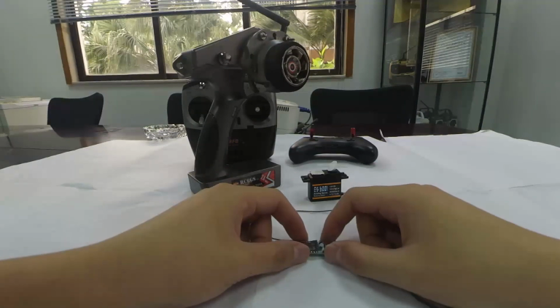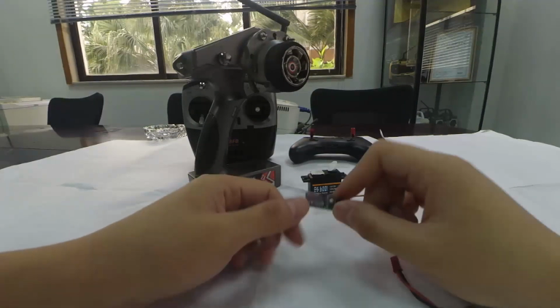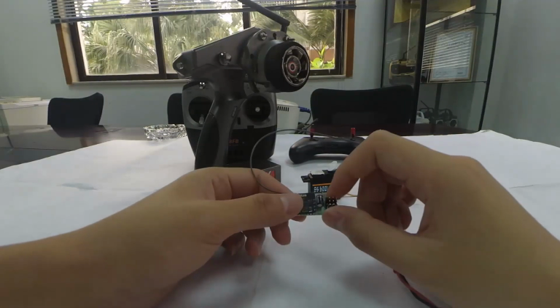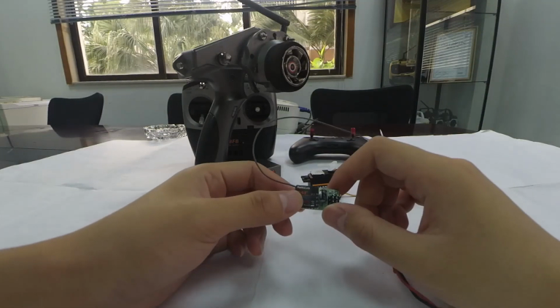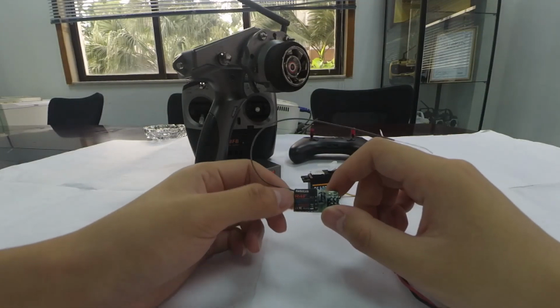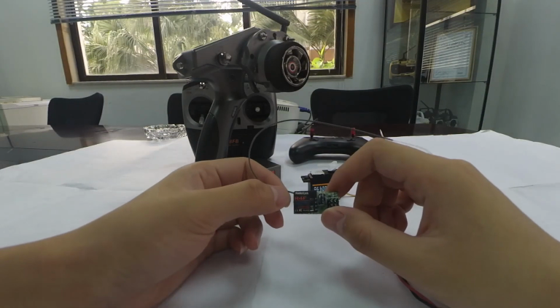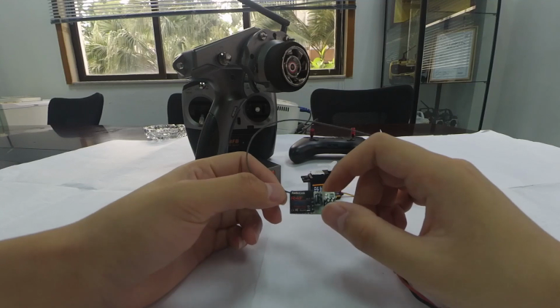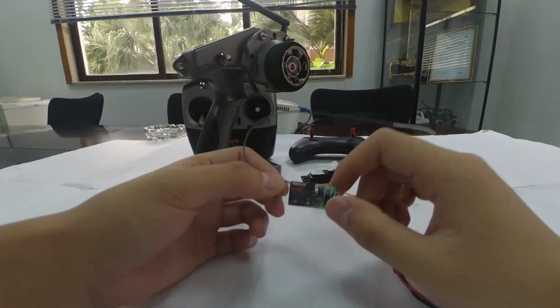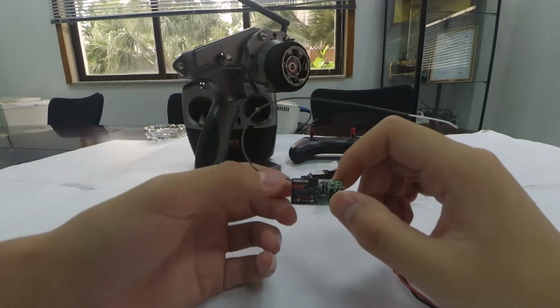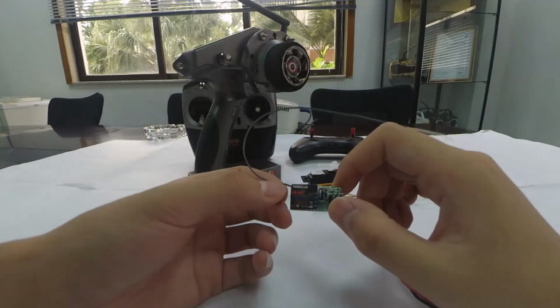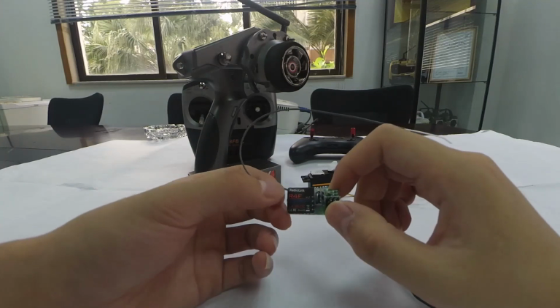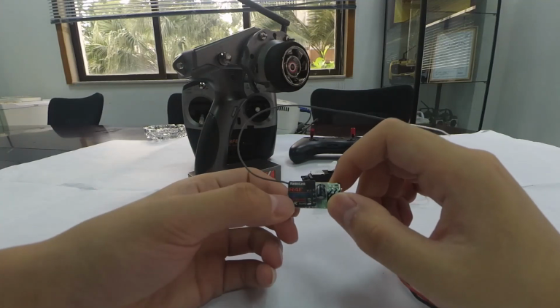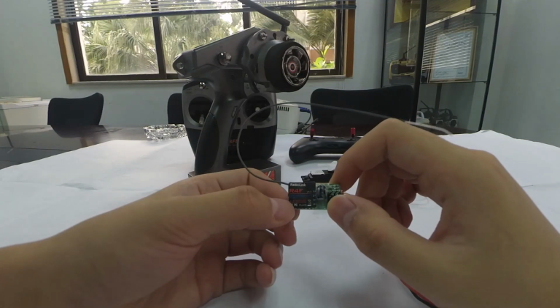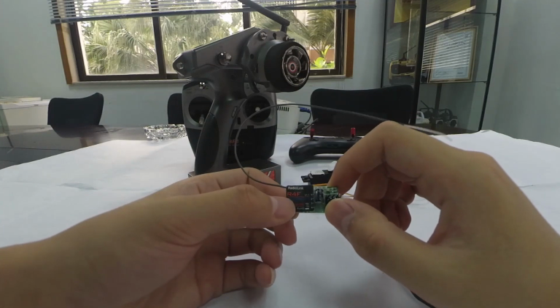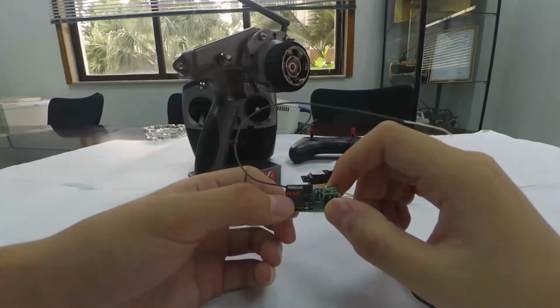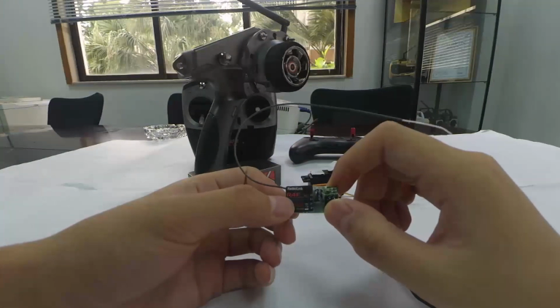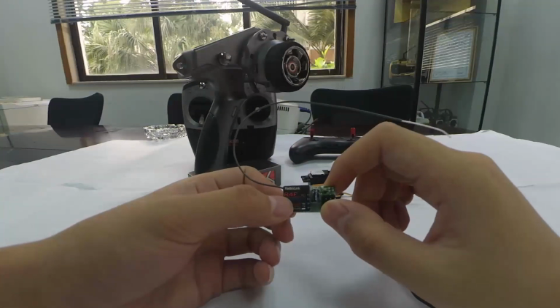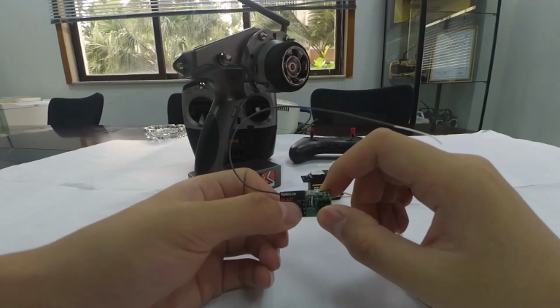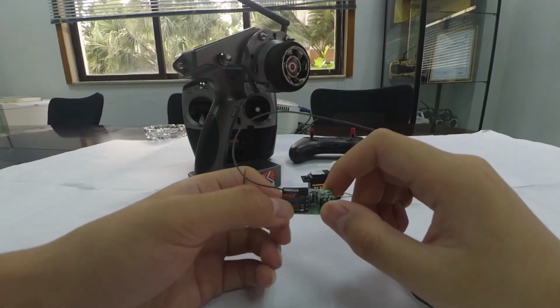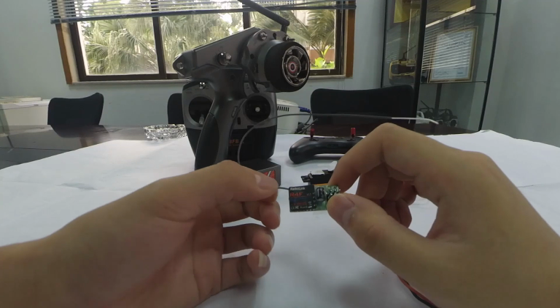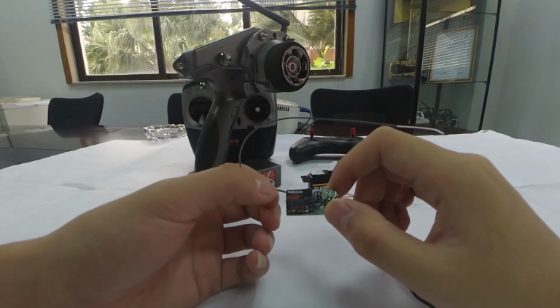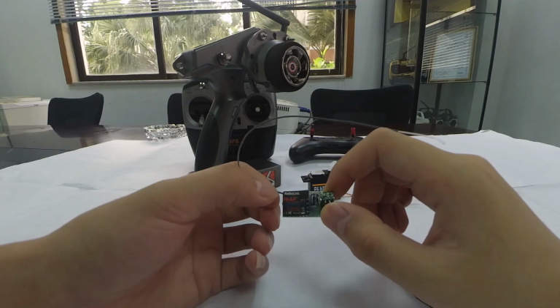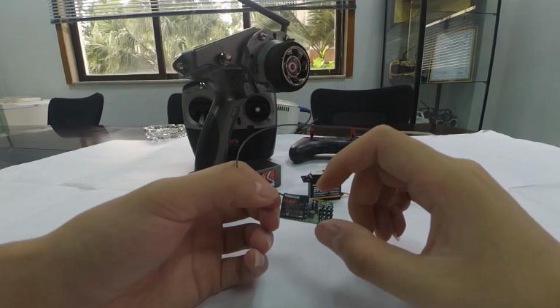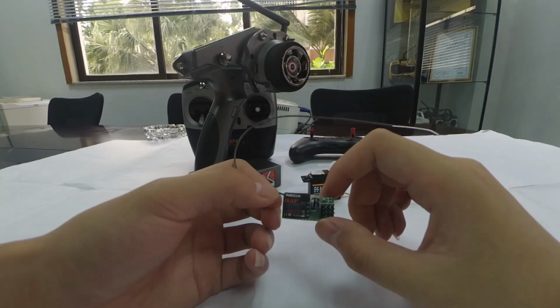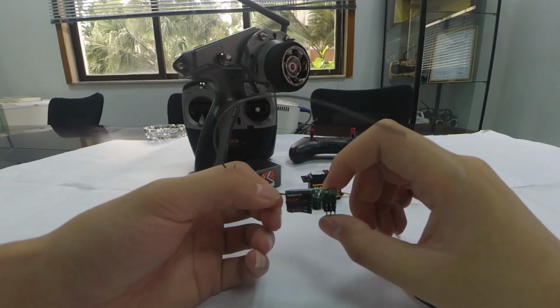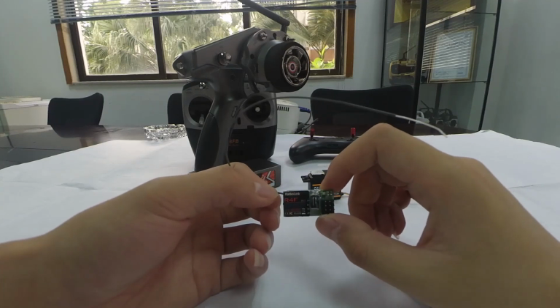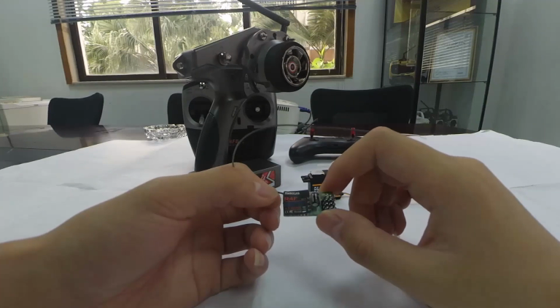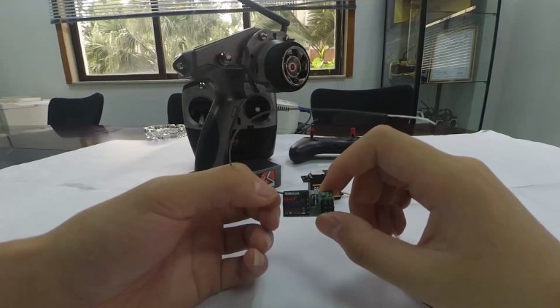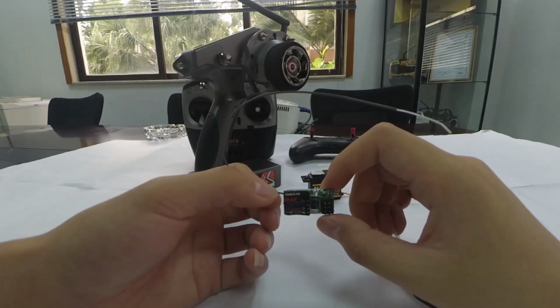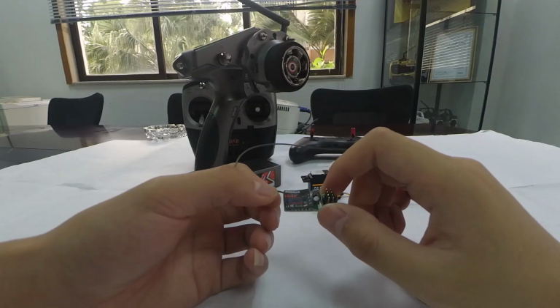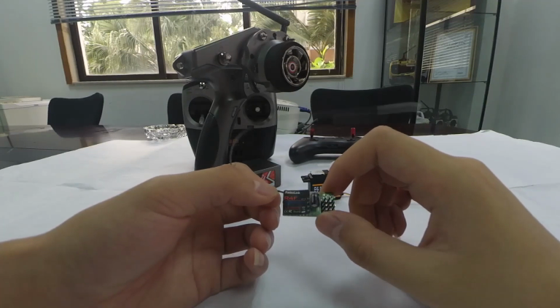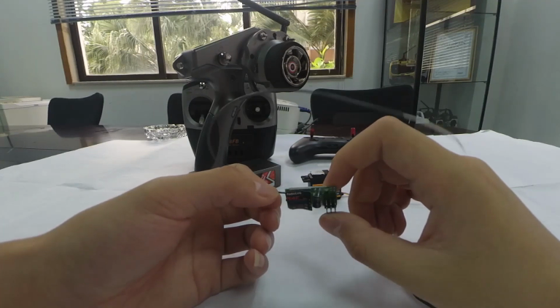The R4F is a receiver with 4 channels, but no driver or telemetry function available. It's also suitable for mini models like mini cars or mini boats.